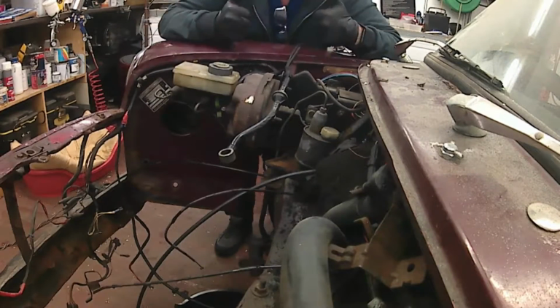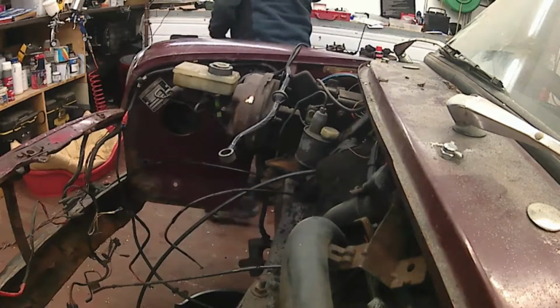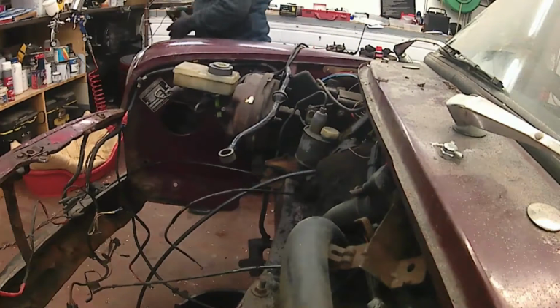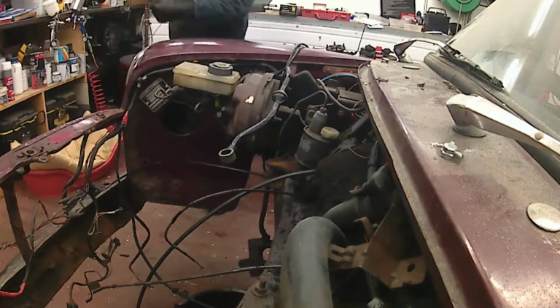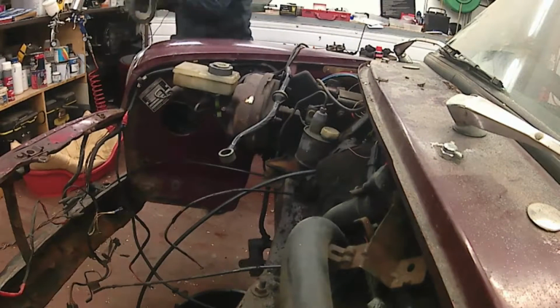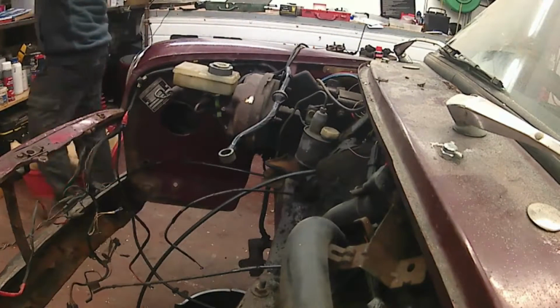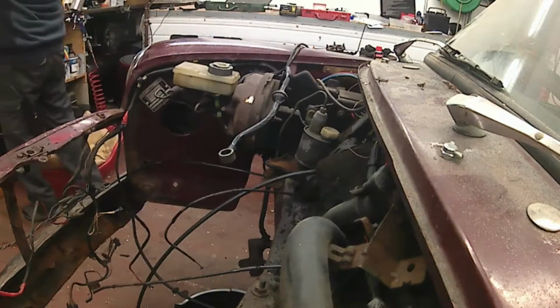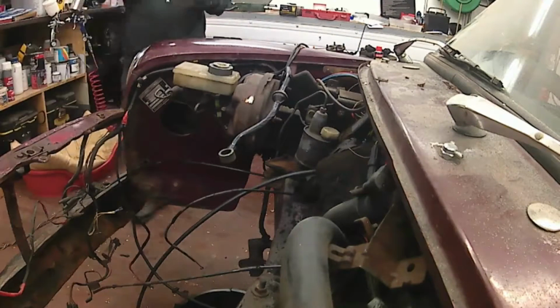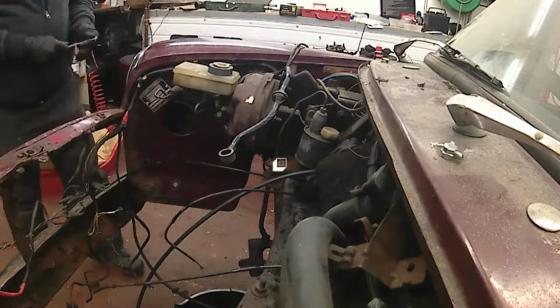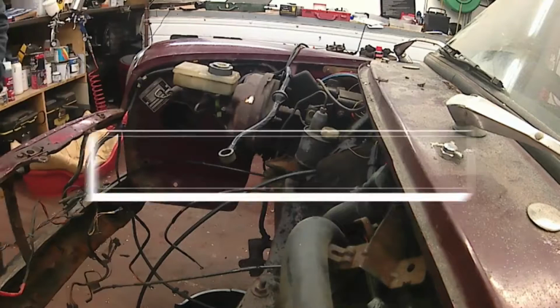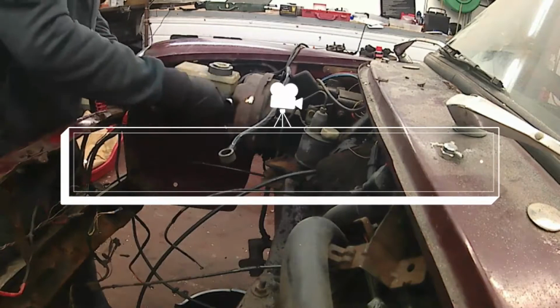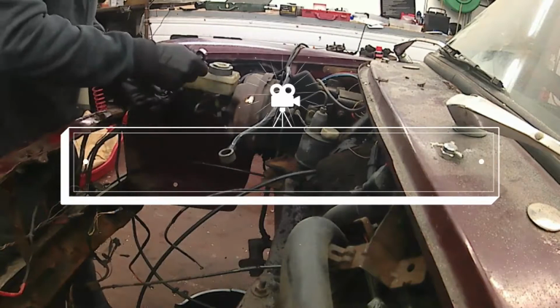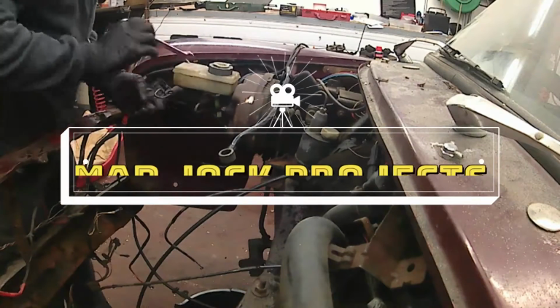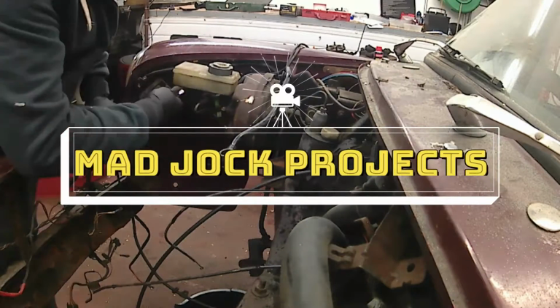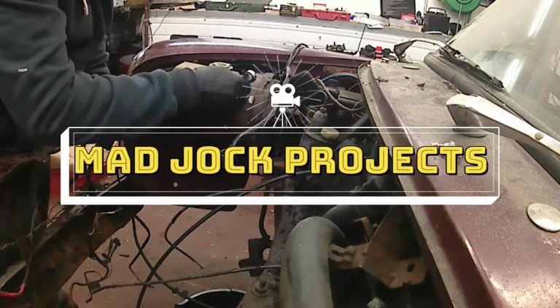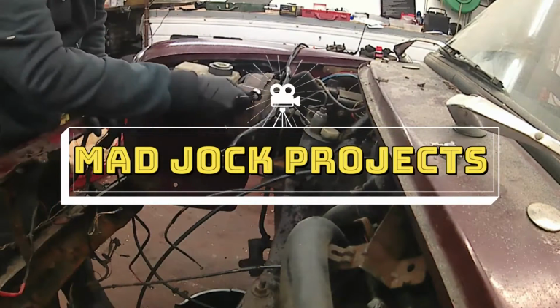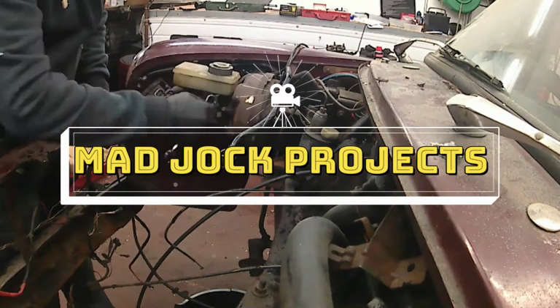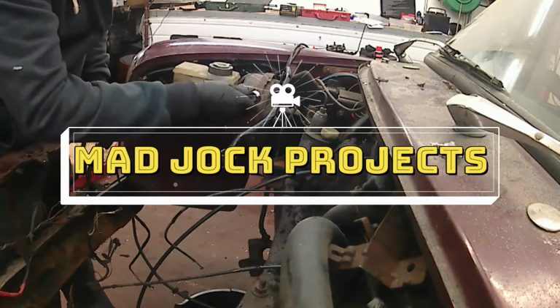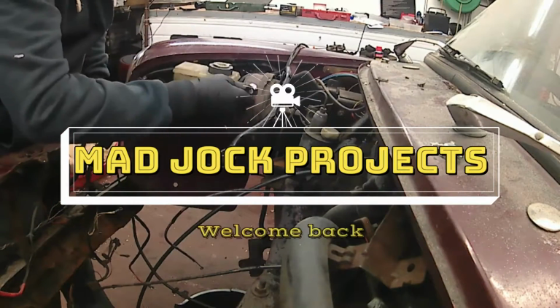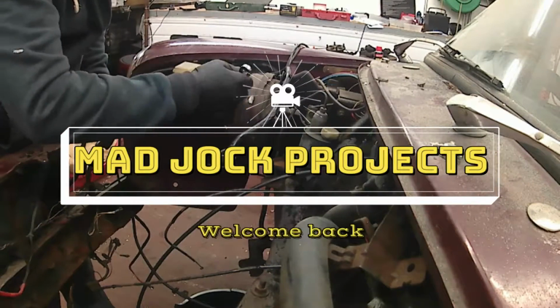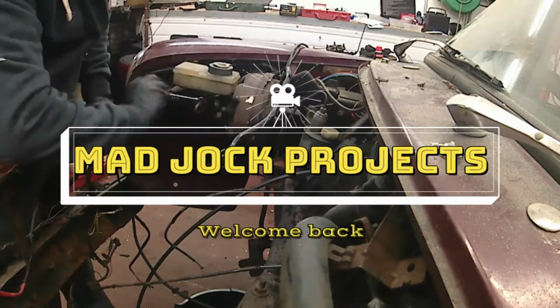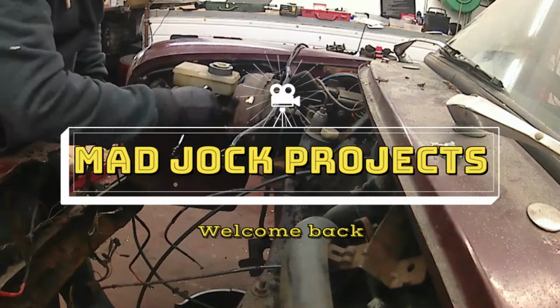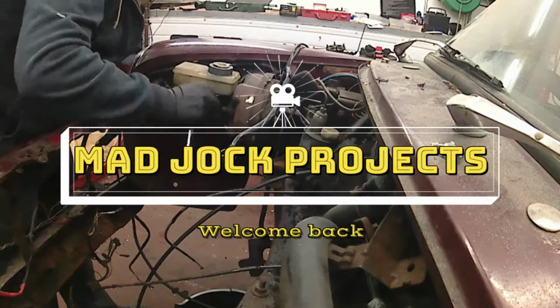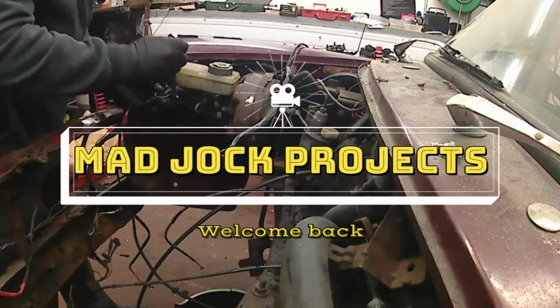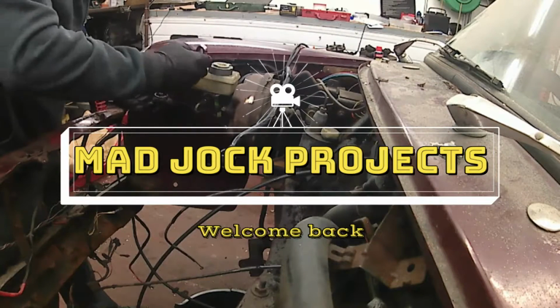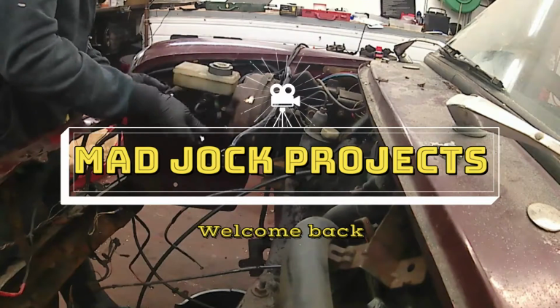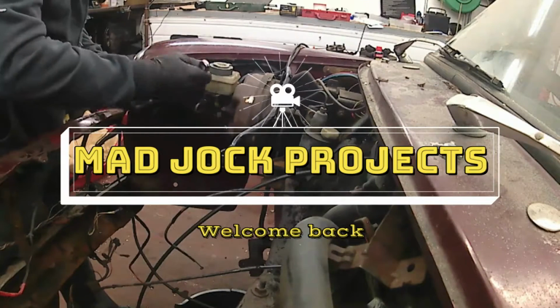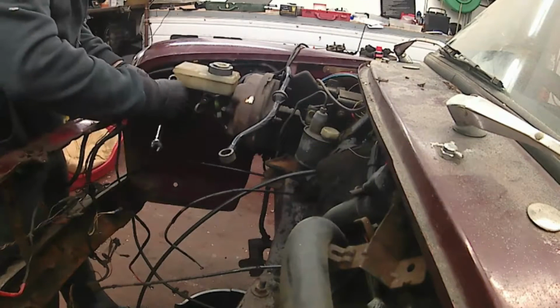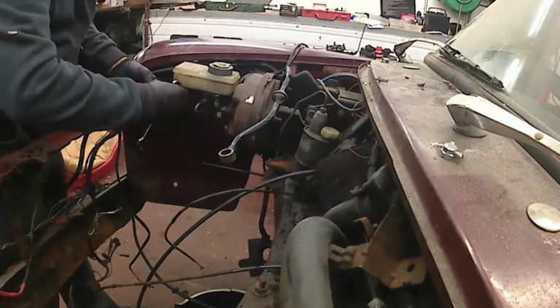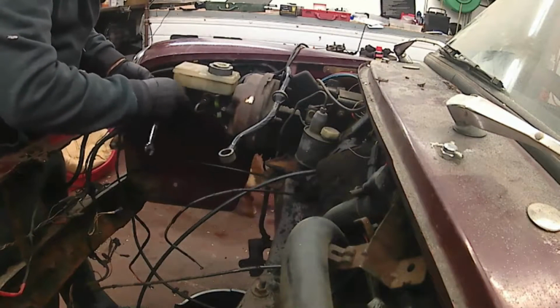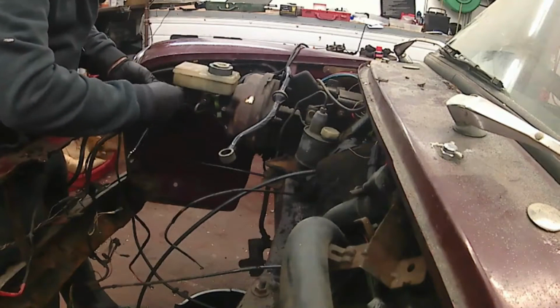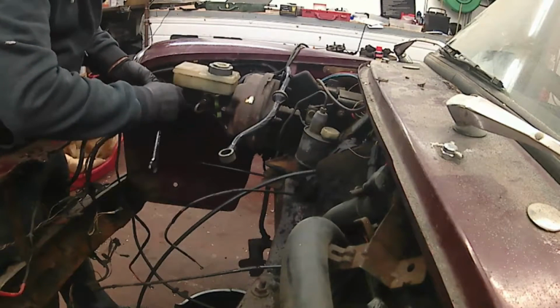Hi folks, back again. Today's video I'm going to be removing the remaining braking components and the clutch components from in the engine bay.